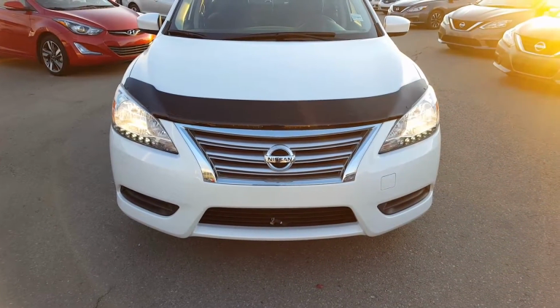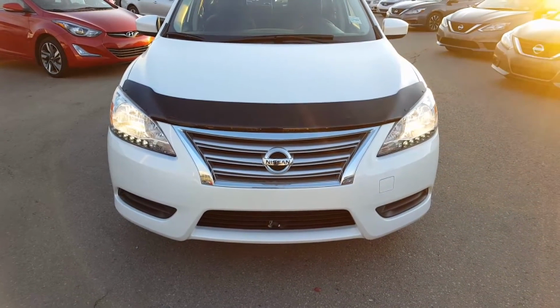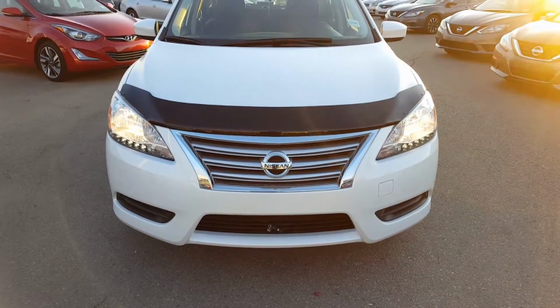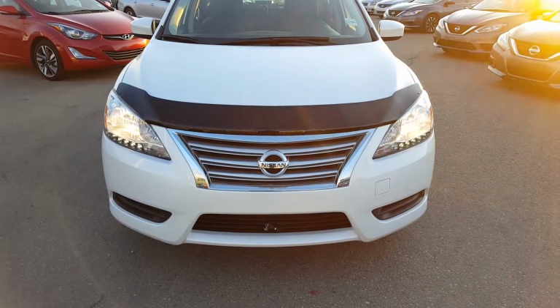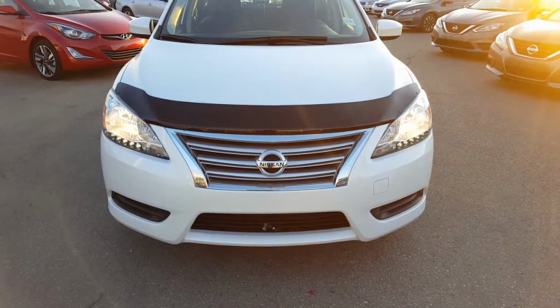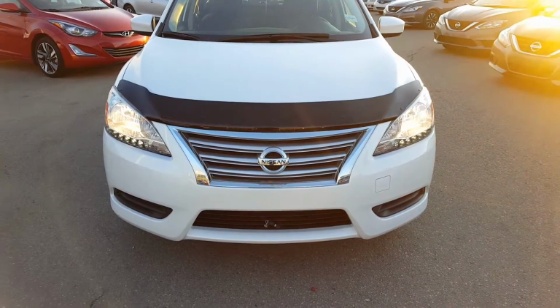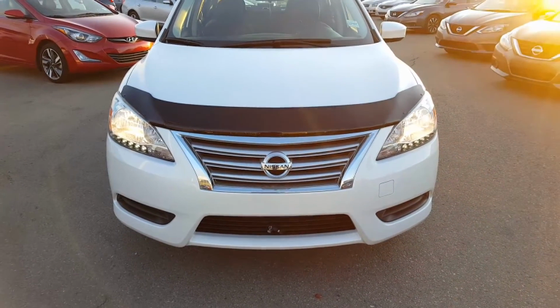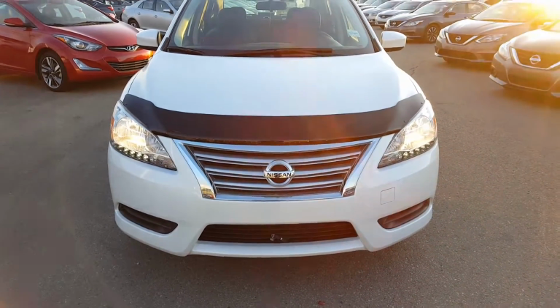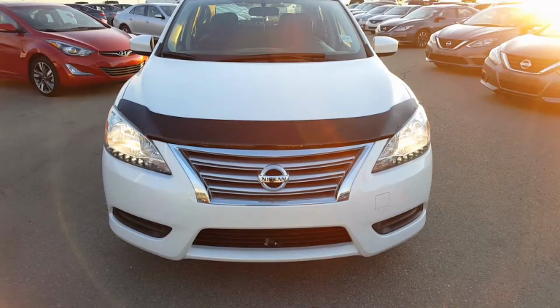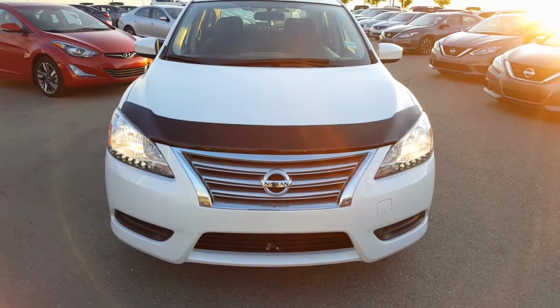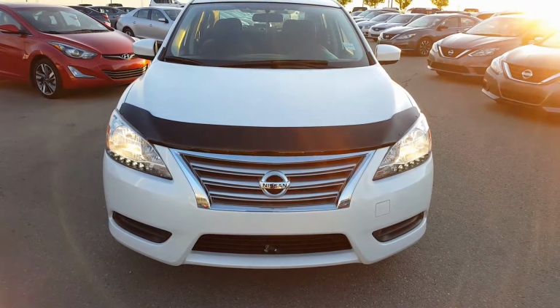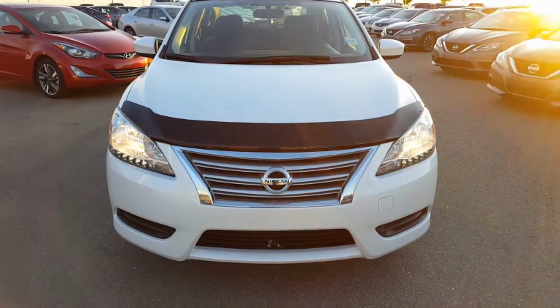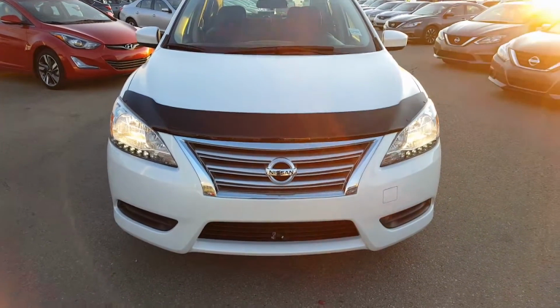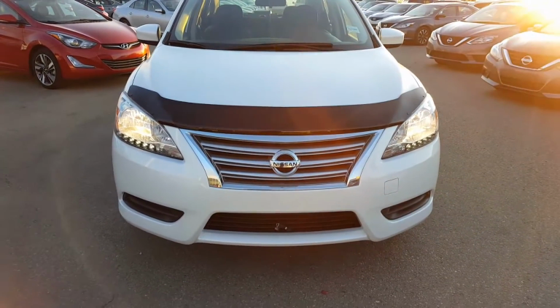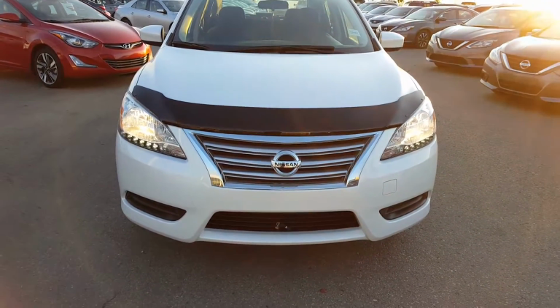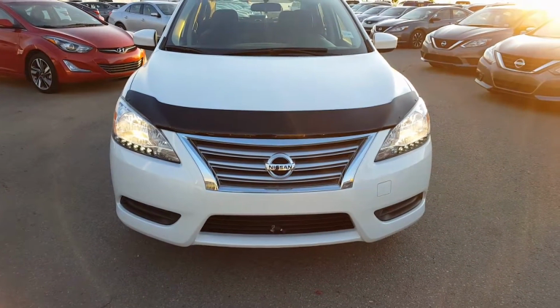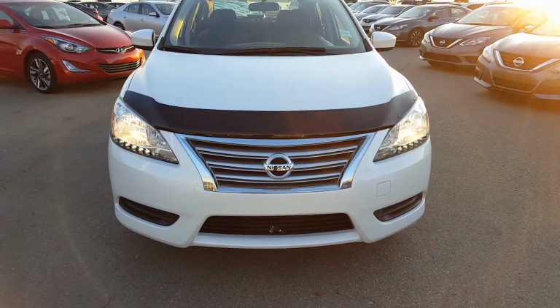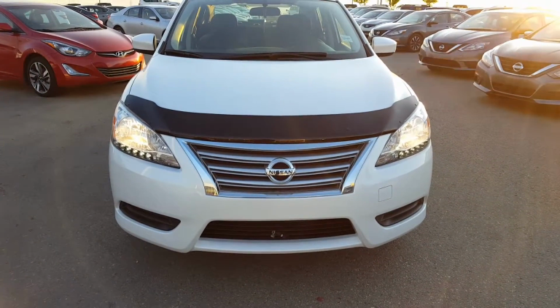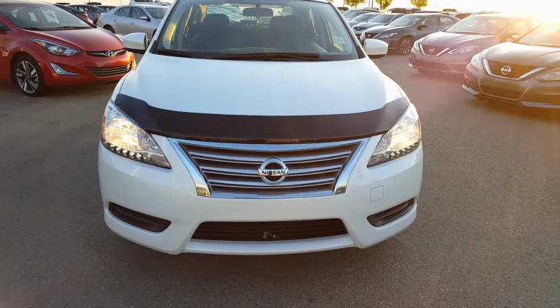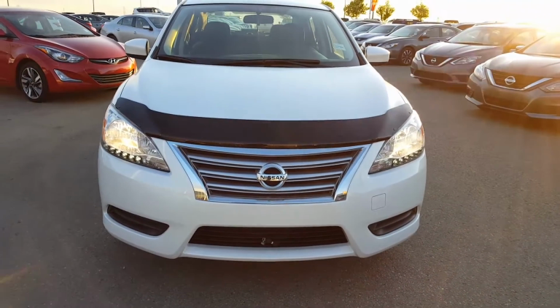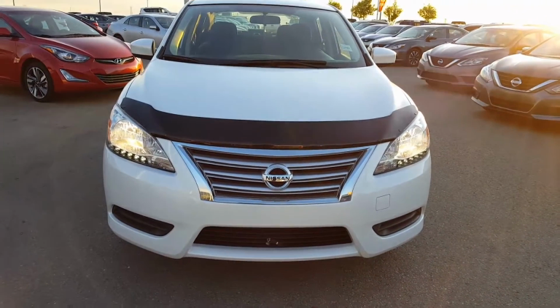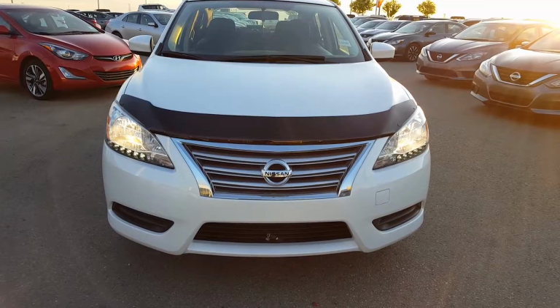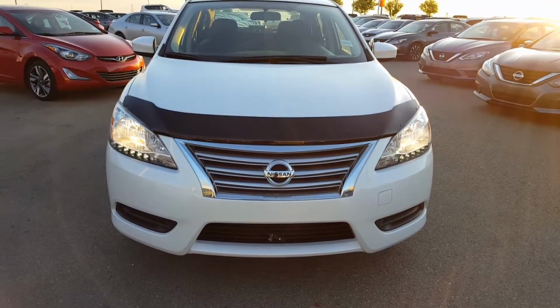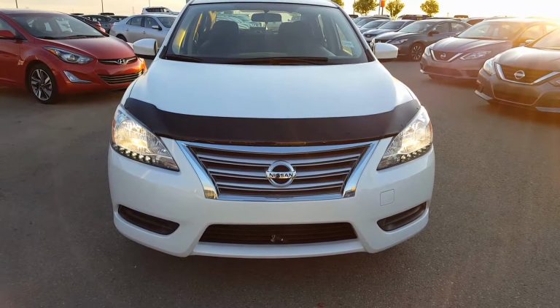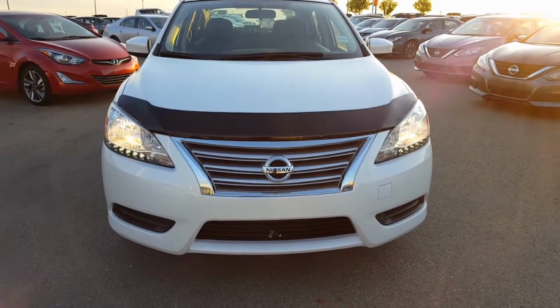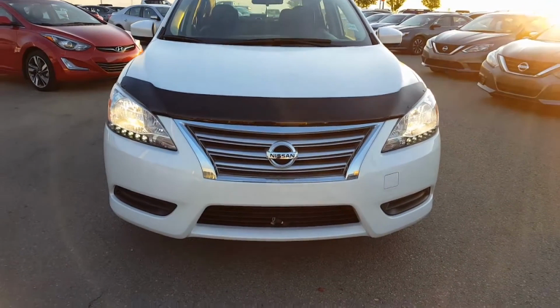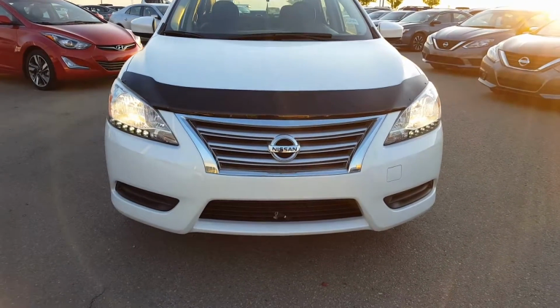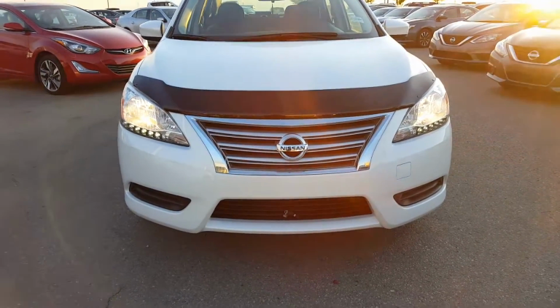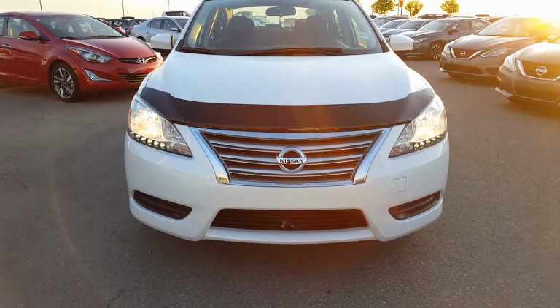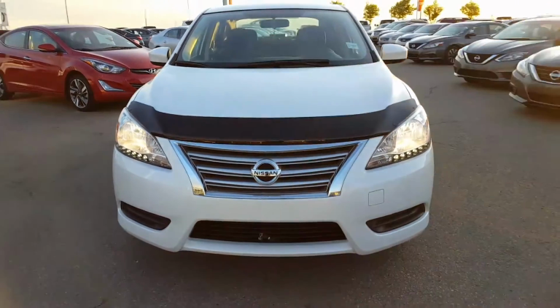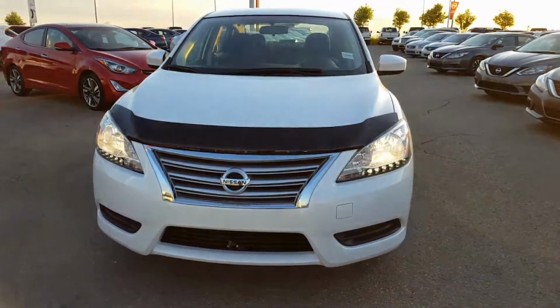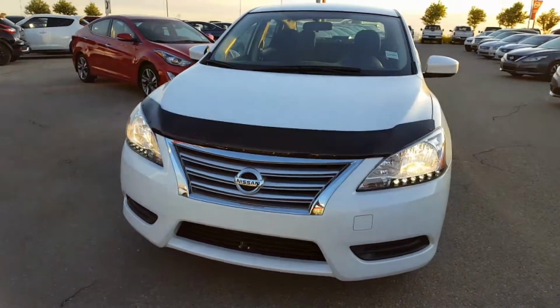Hello Sam, how are you today? This is Vince from Sheward Nissan. Thanks for sending me the stock number — the car is available, and here's a short video of this beautiful 2014 Nissan Sentra.